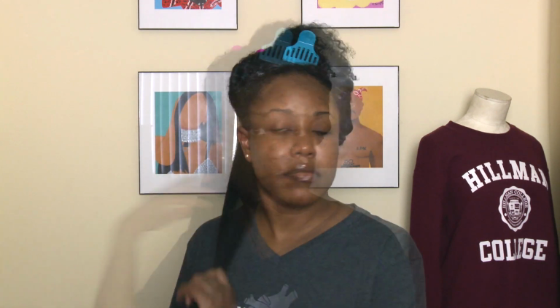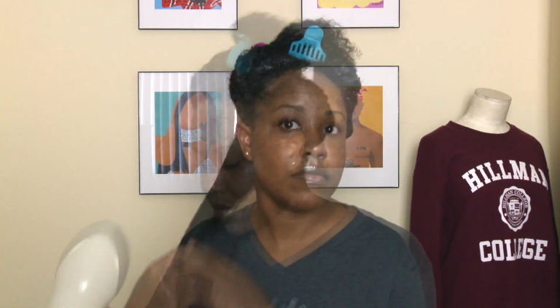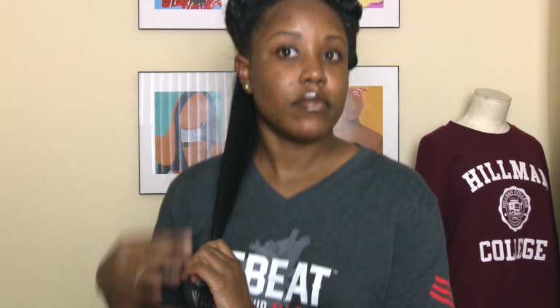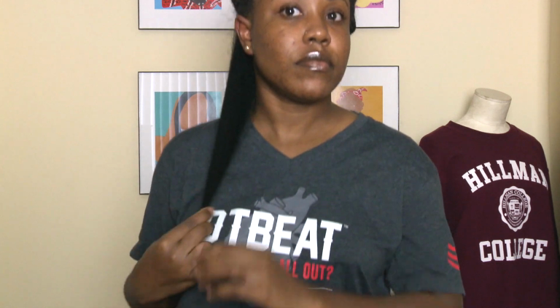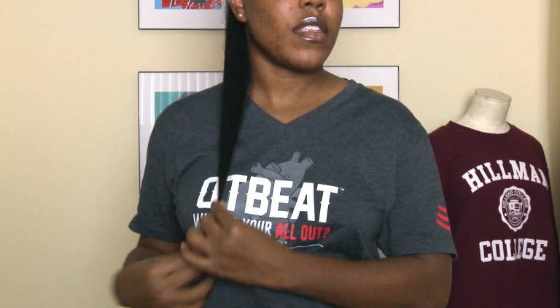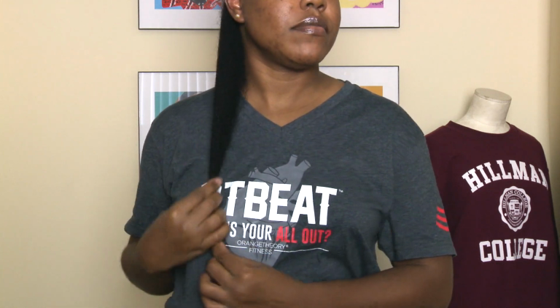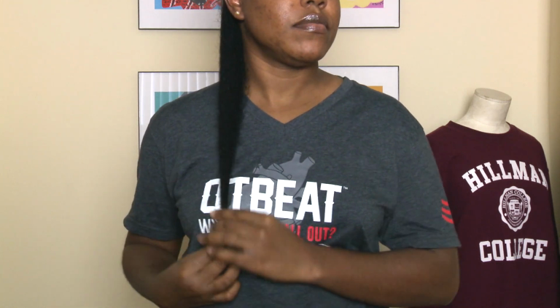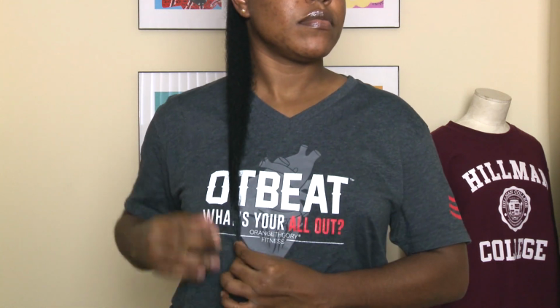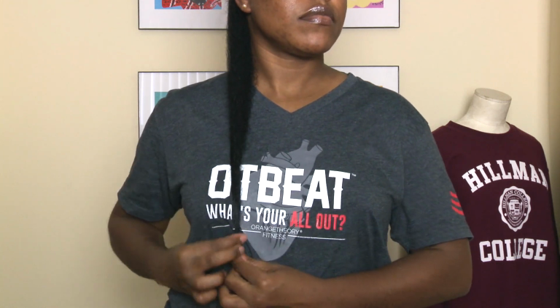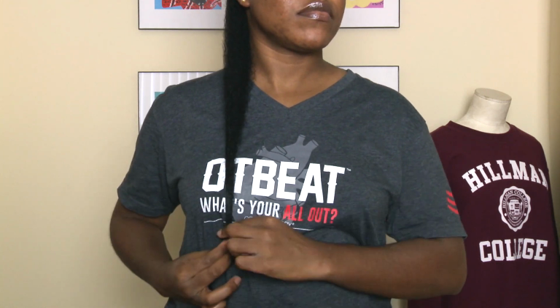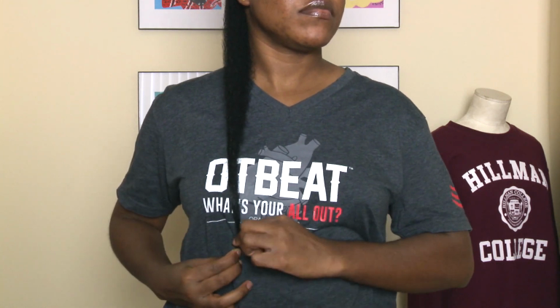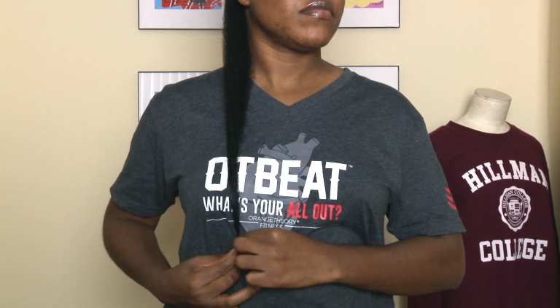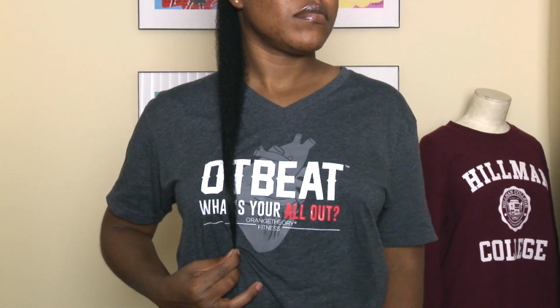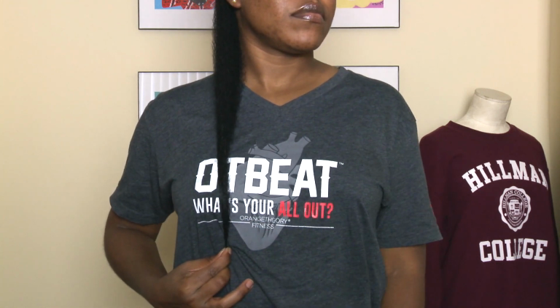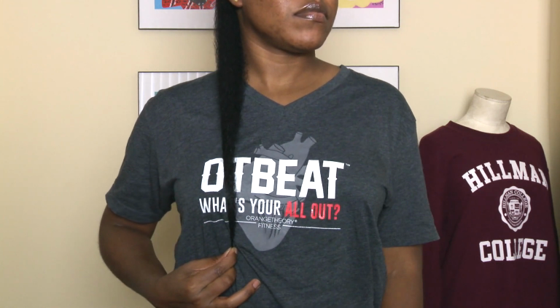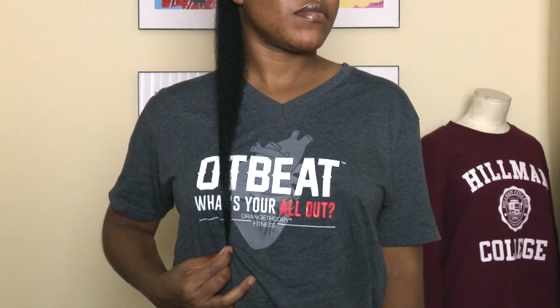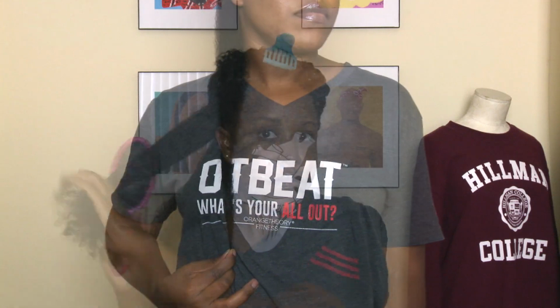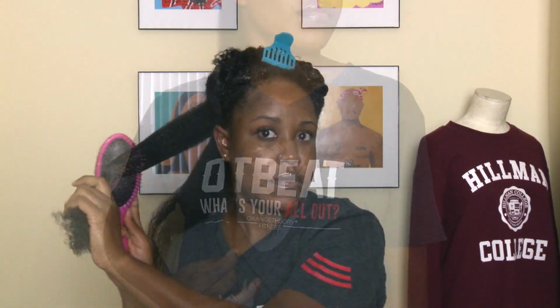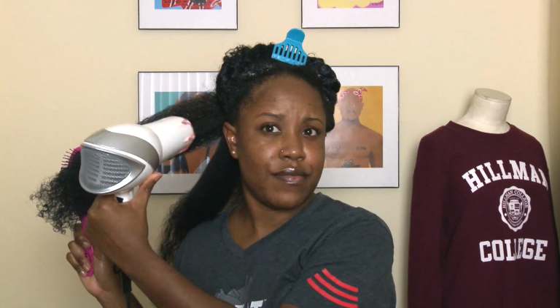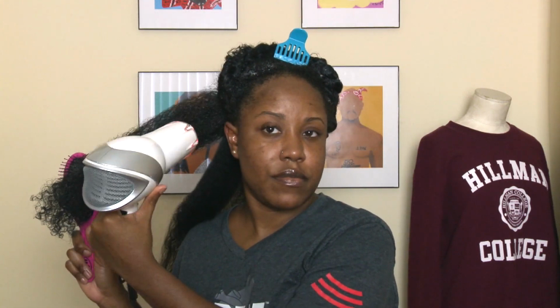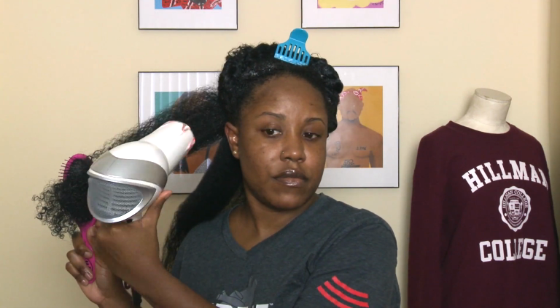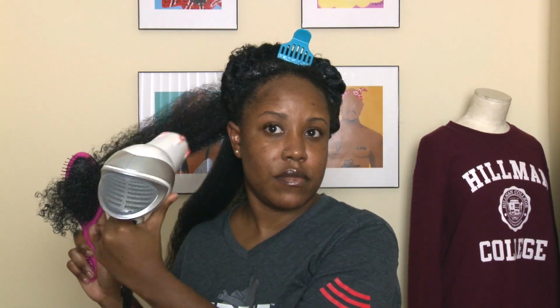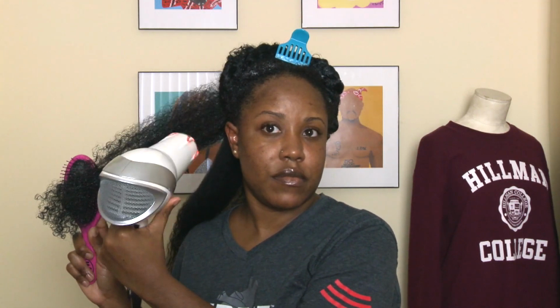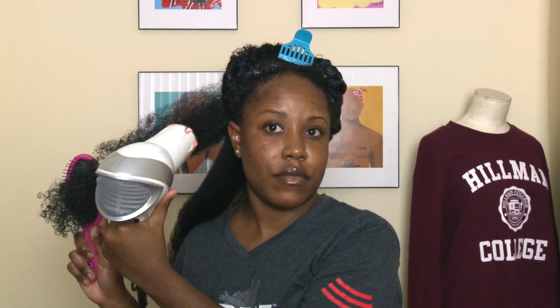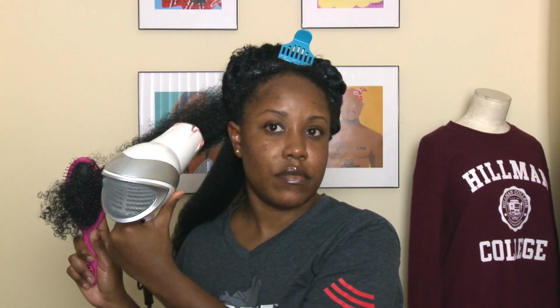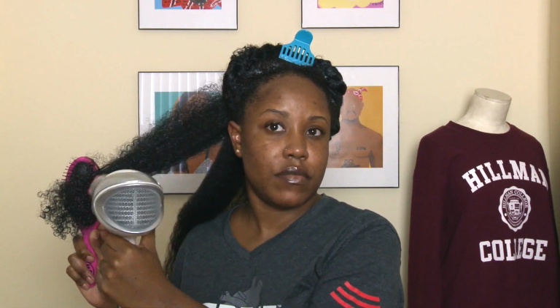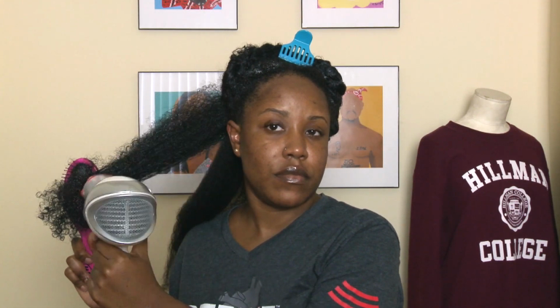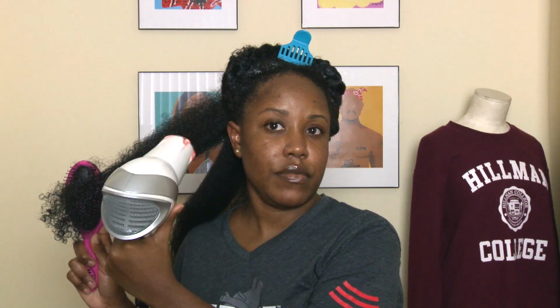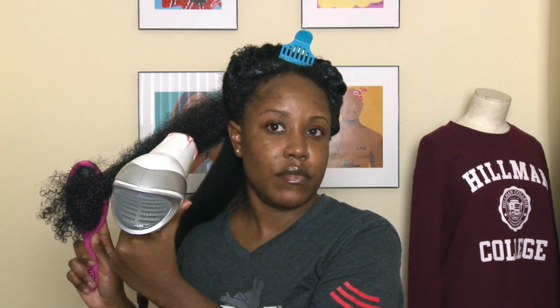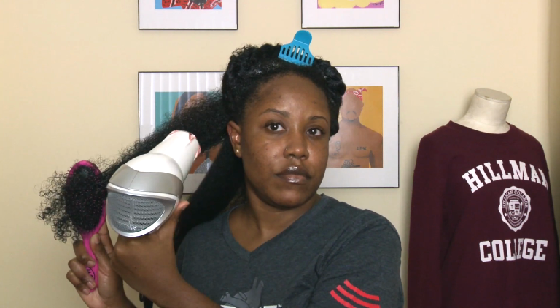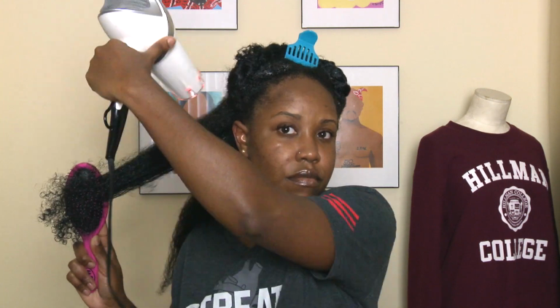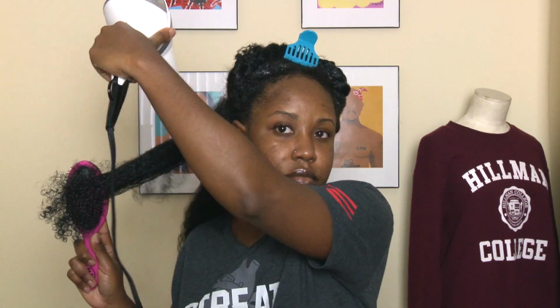I did blow-dry my hair on high-speed warm heat, so the less heat that you use, the longer it's going to take. So just keep that in mind — if you're going to do the tension method, make sure that you have some time set aside because it's going to take a while.